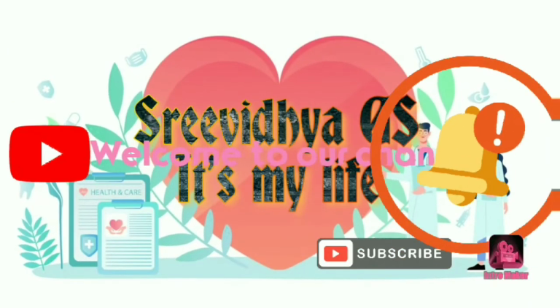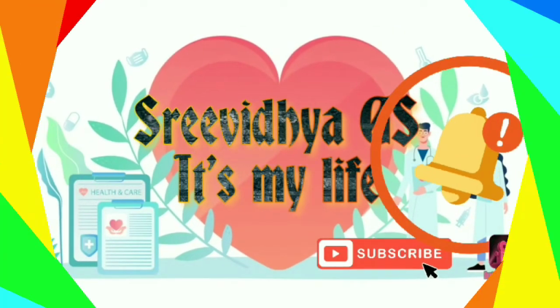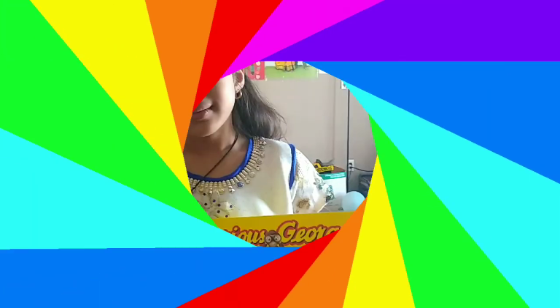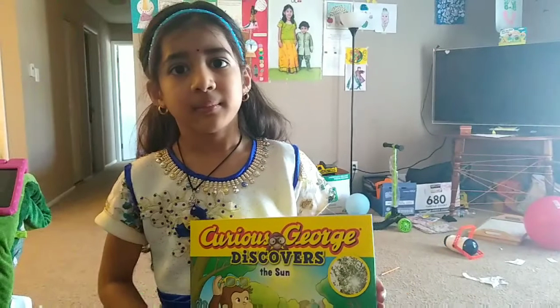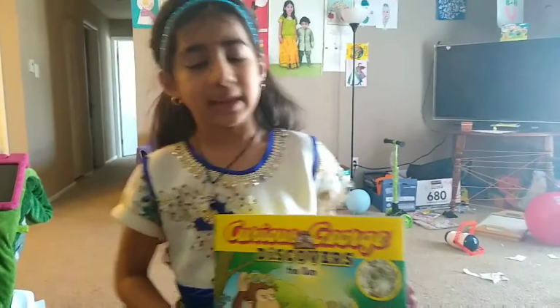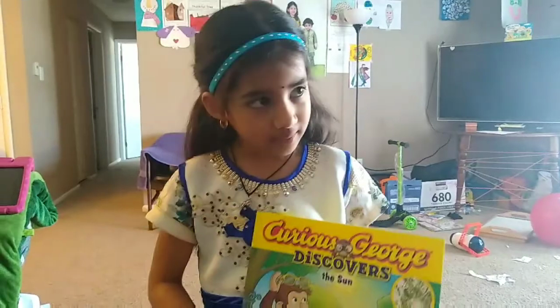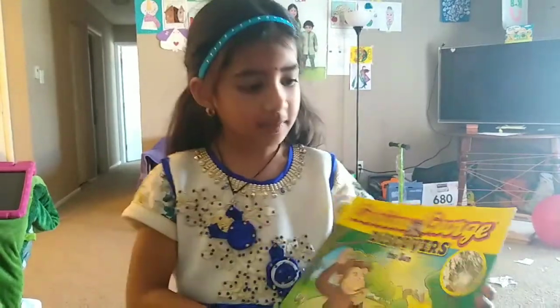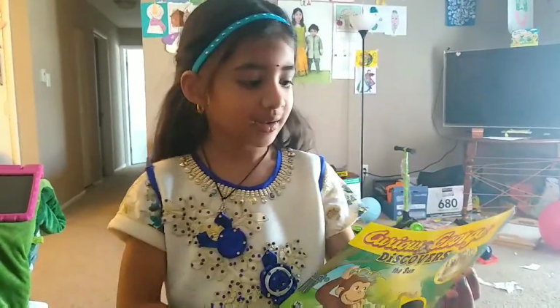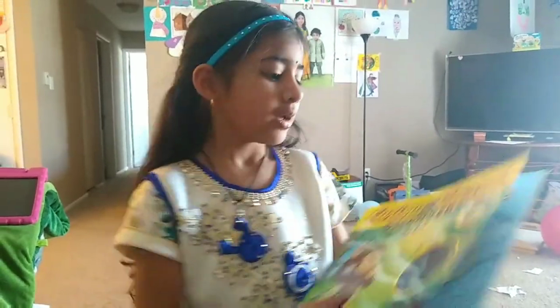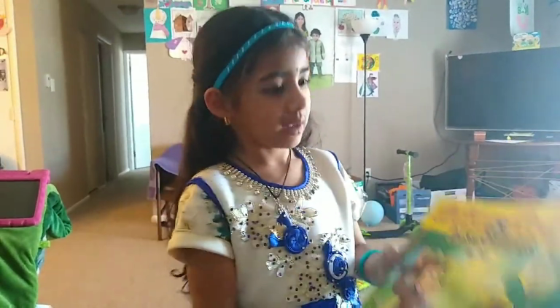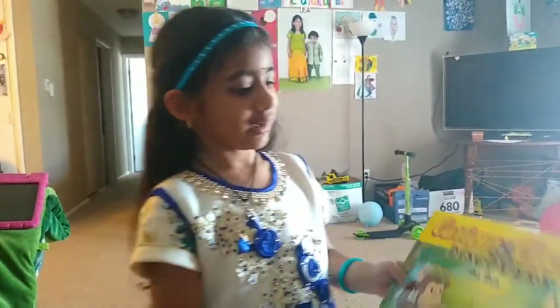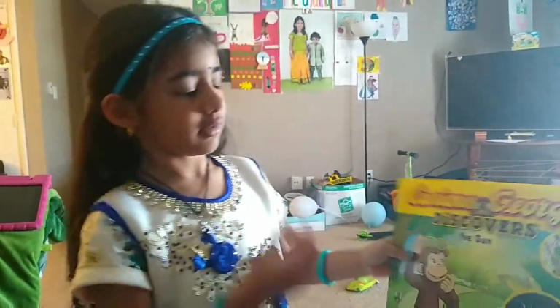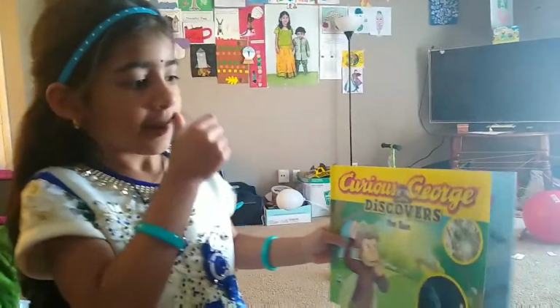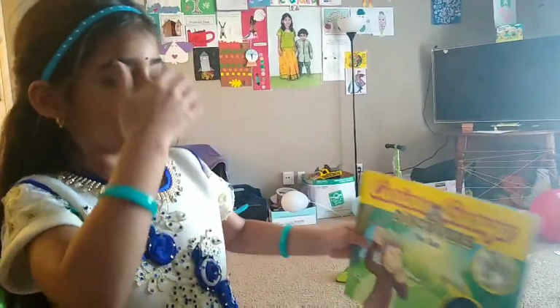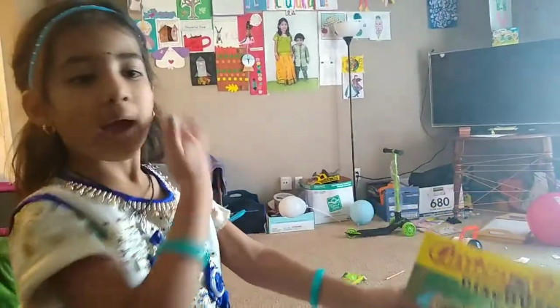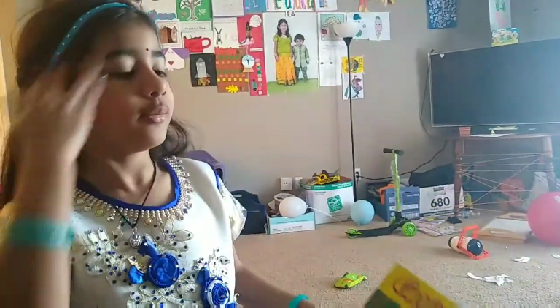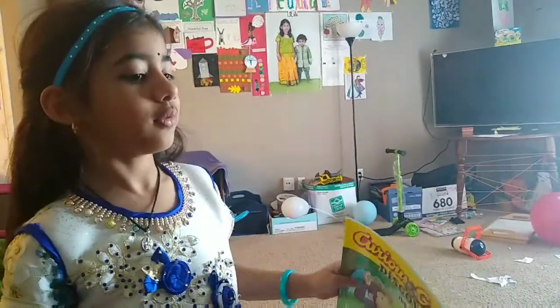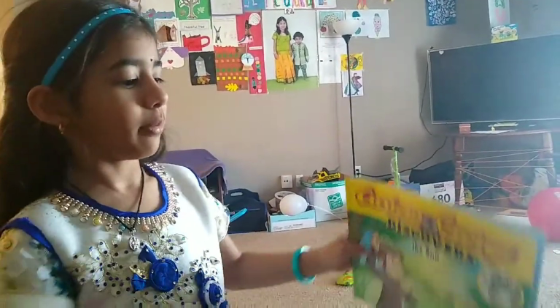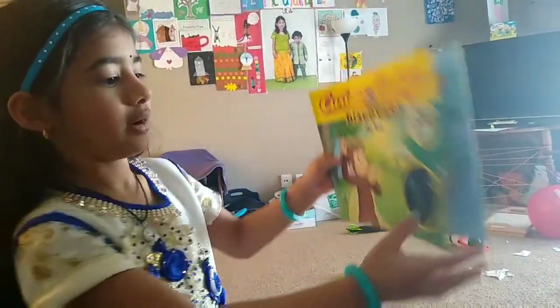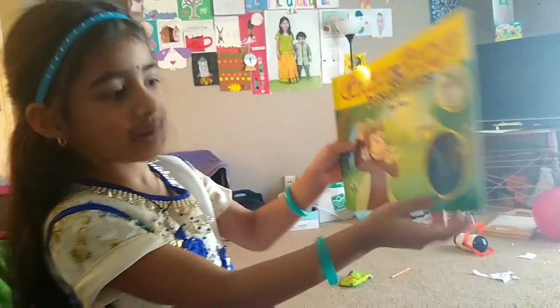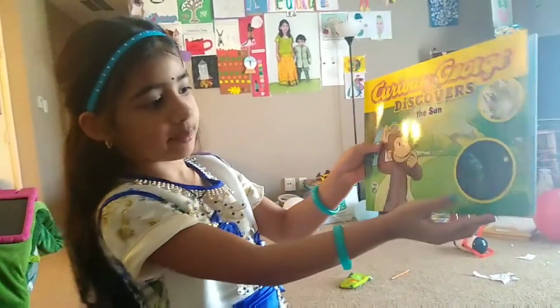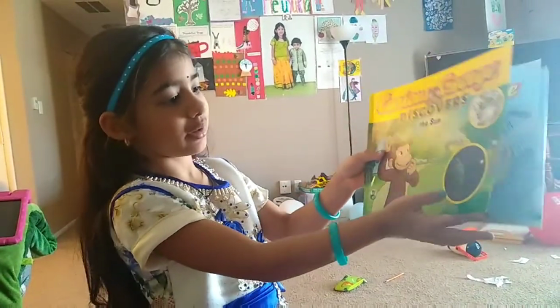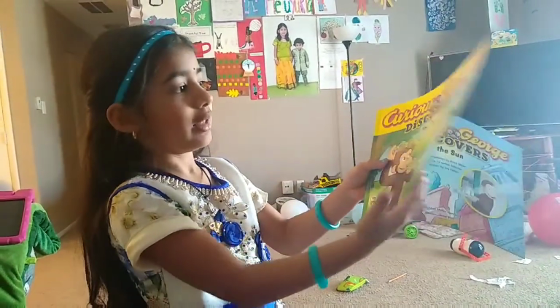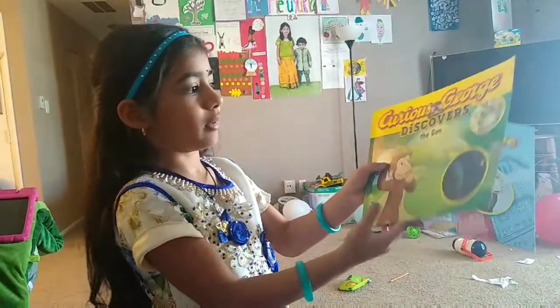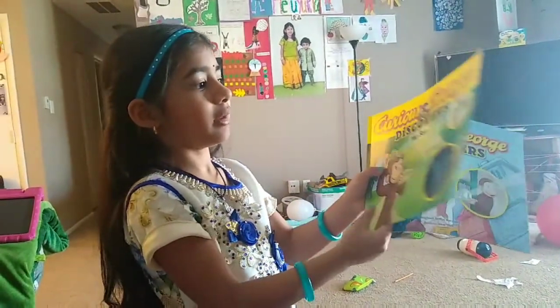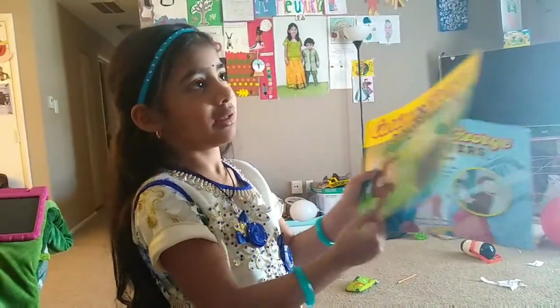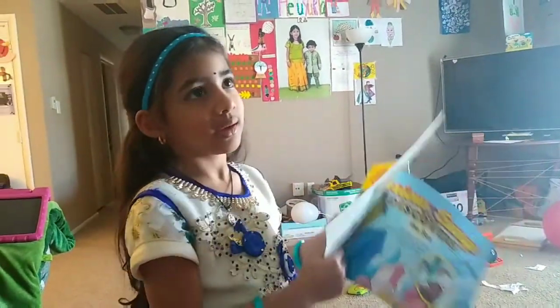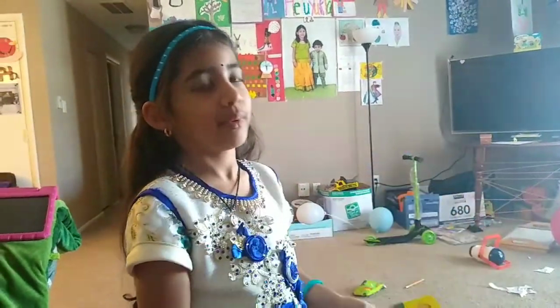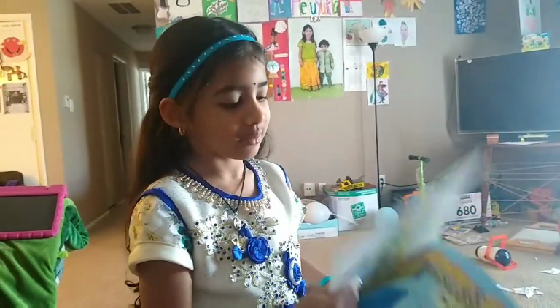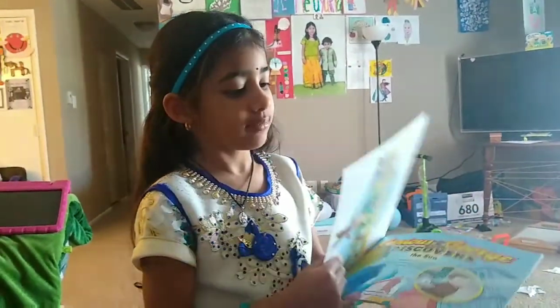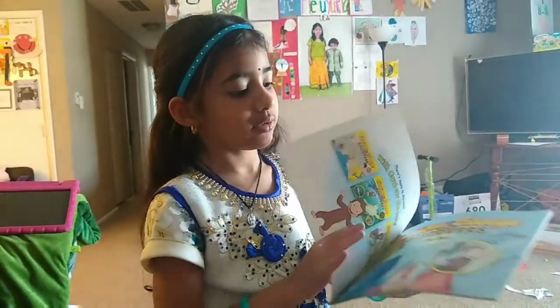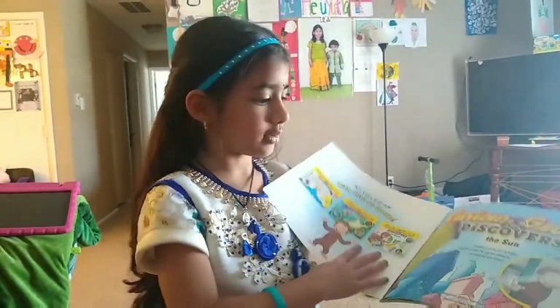Hello friends, welcome back to my channel. My name is Hetiuta and I have this book from my local public library, and I learned the experiment from this book.